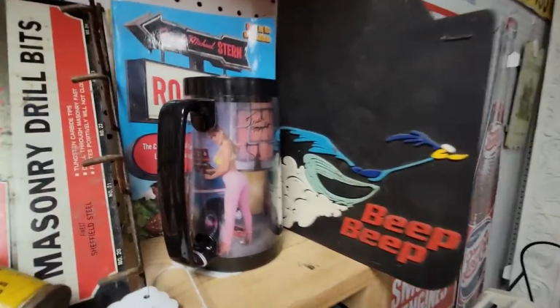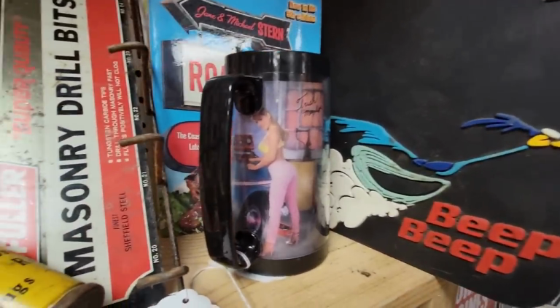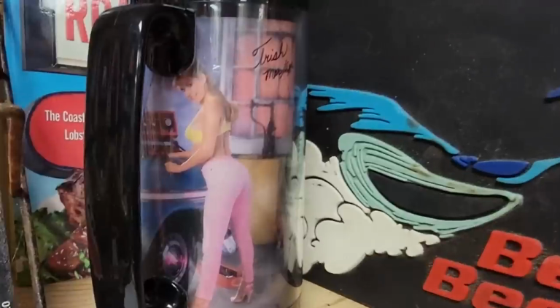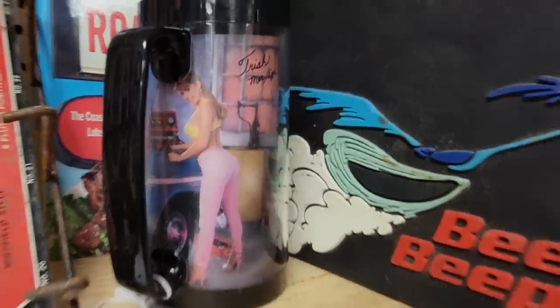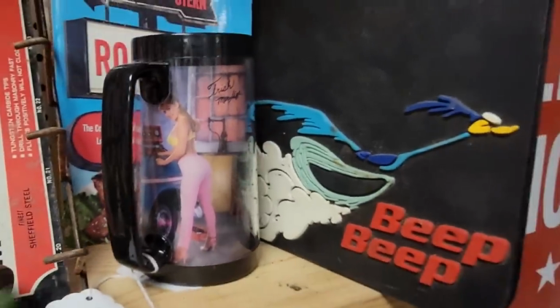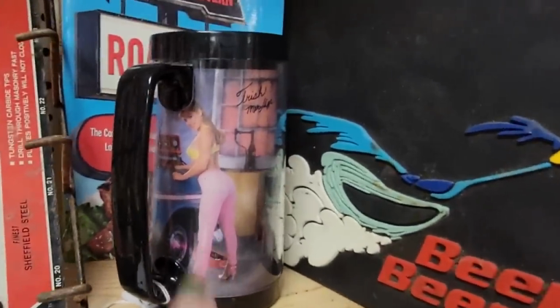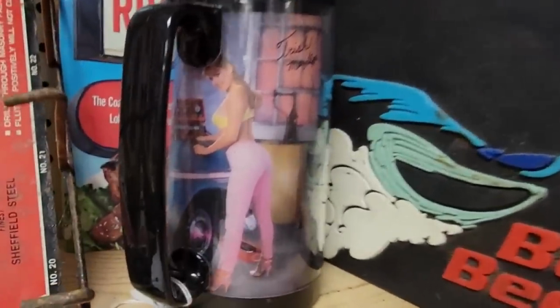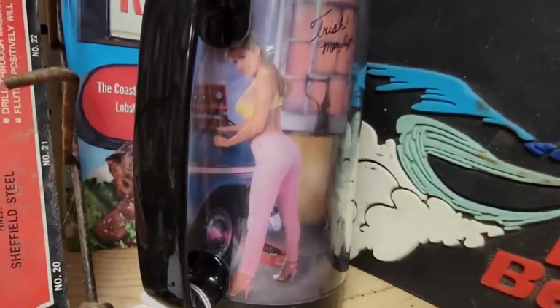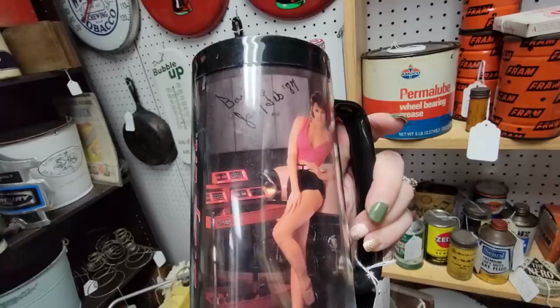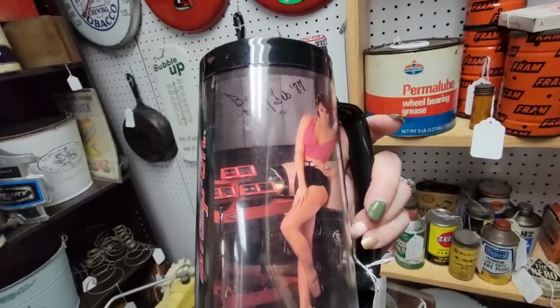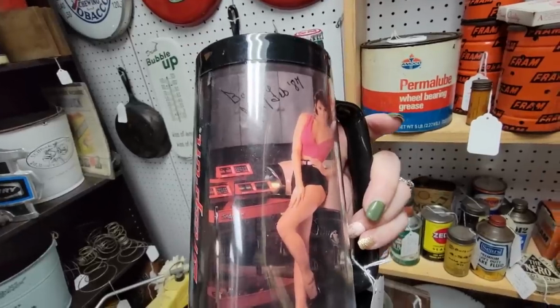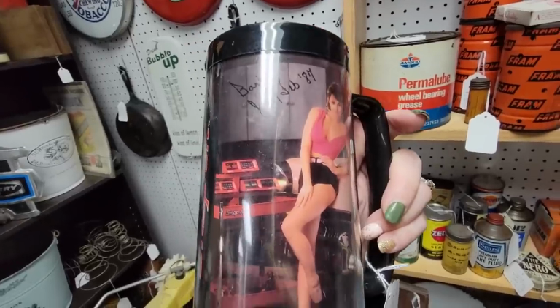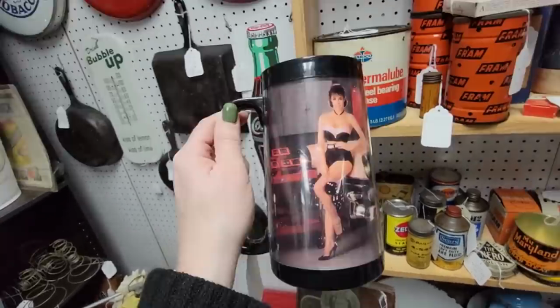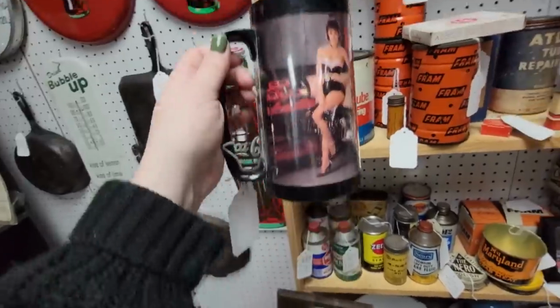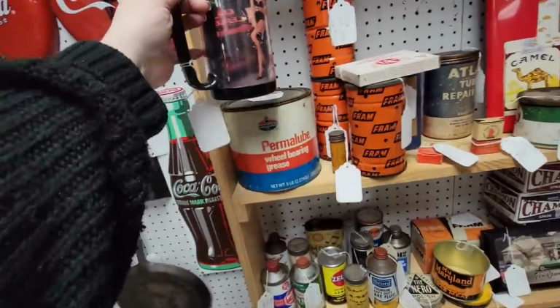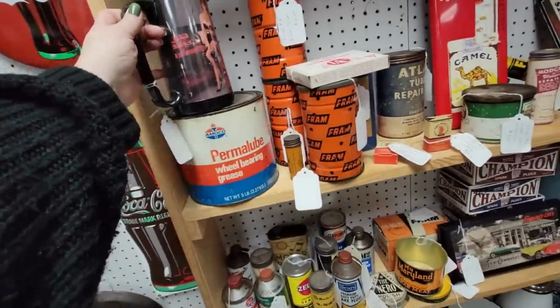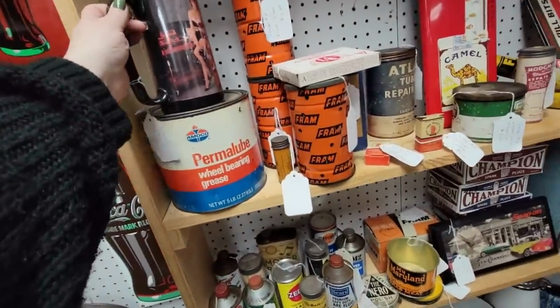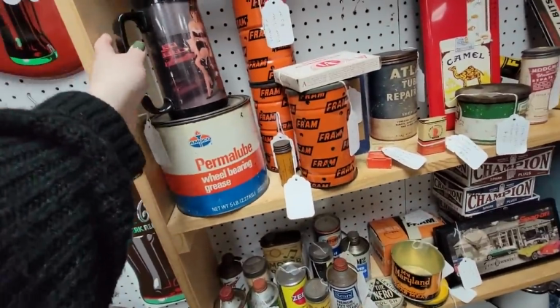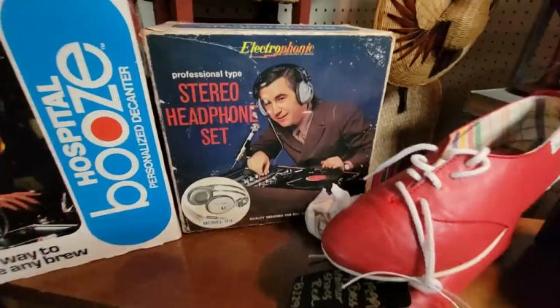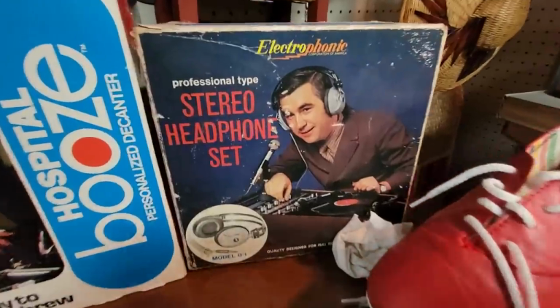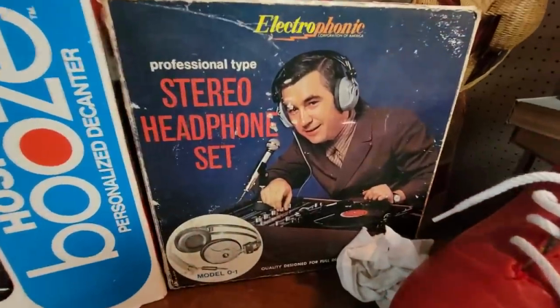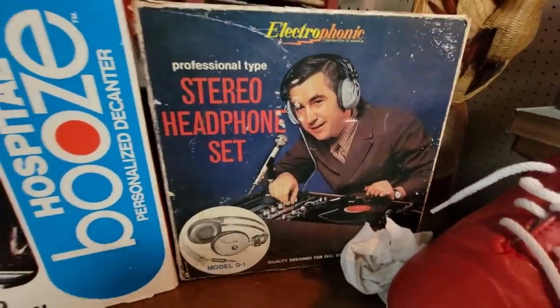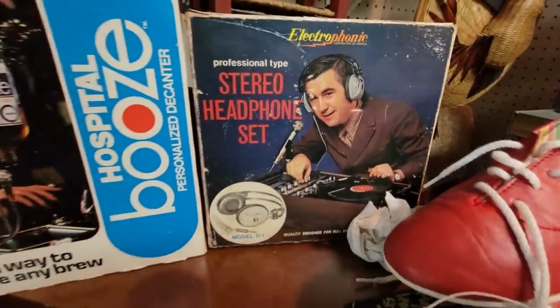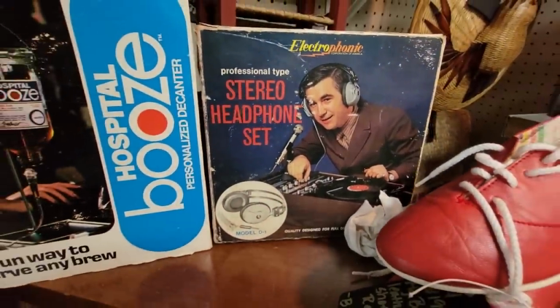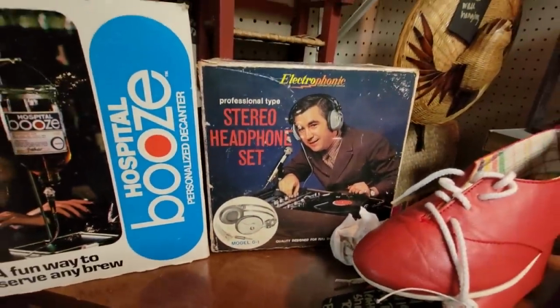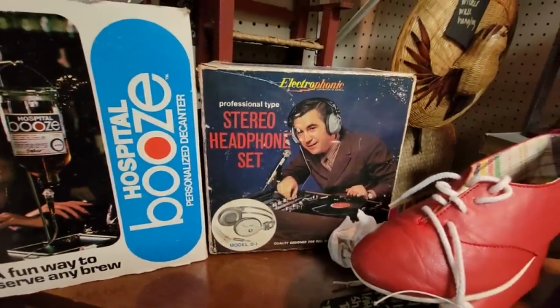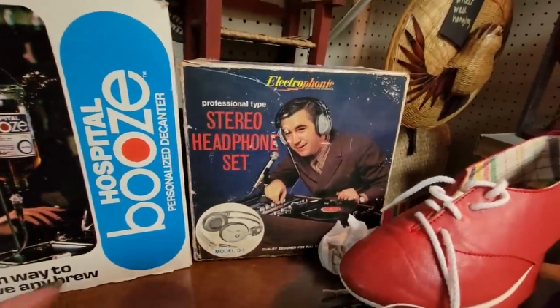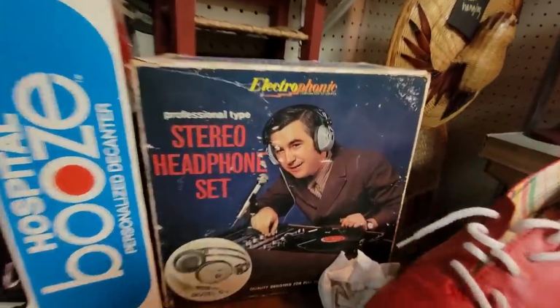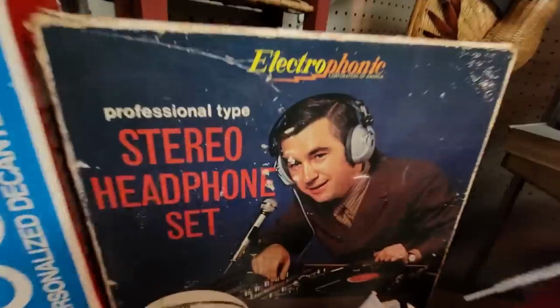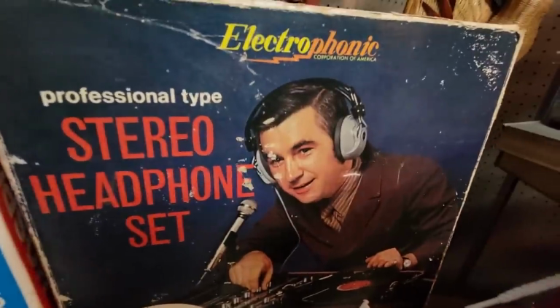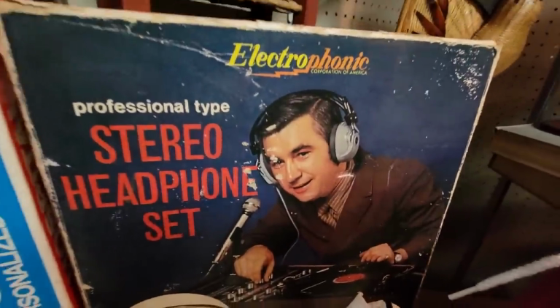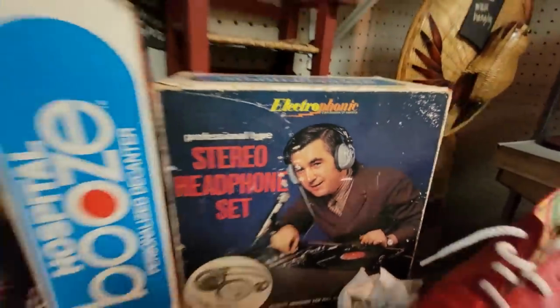Look at you, Trisha, in your pink pants! Oh look, there's Barb, in 1987. My goodness, look at him — he's got his stereo headphones on. He's snazzy.